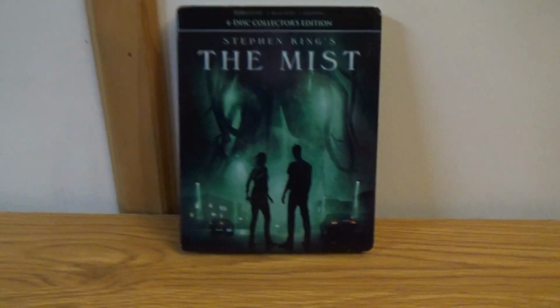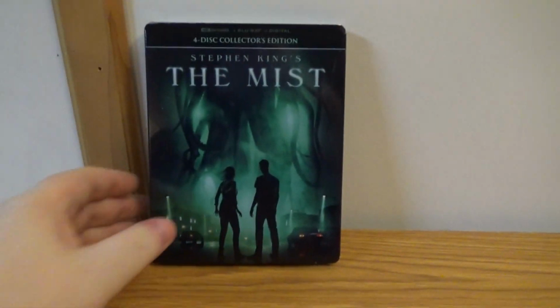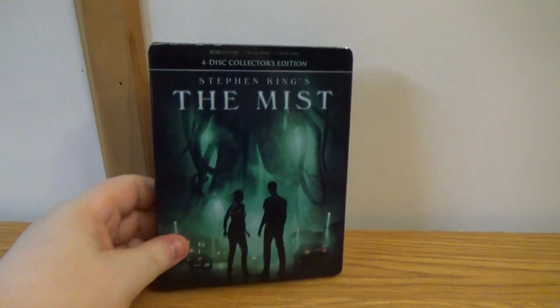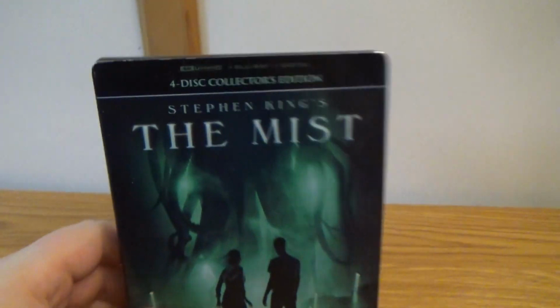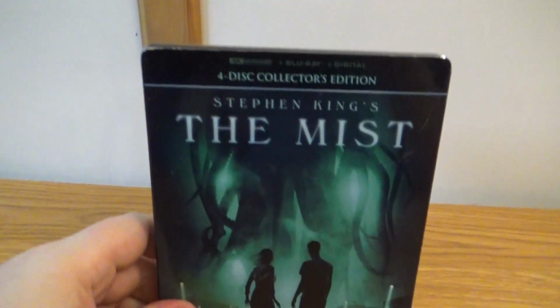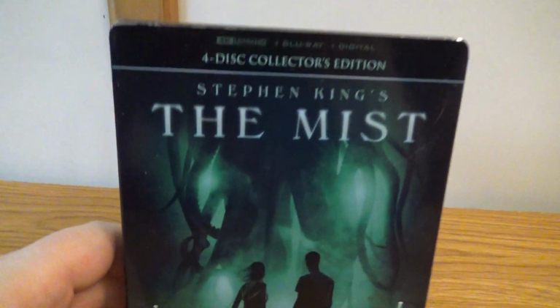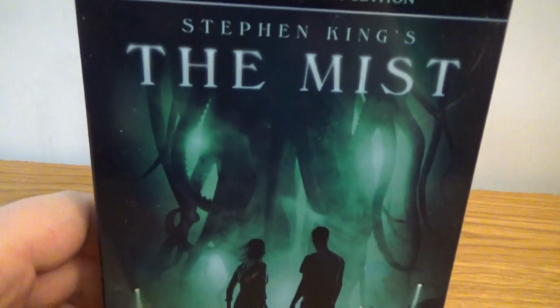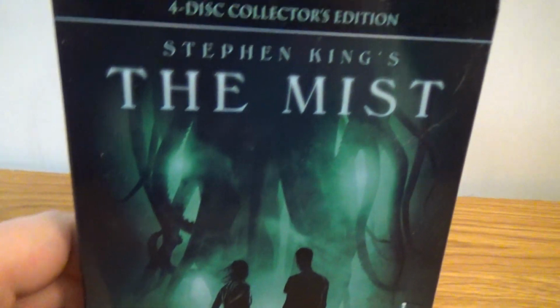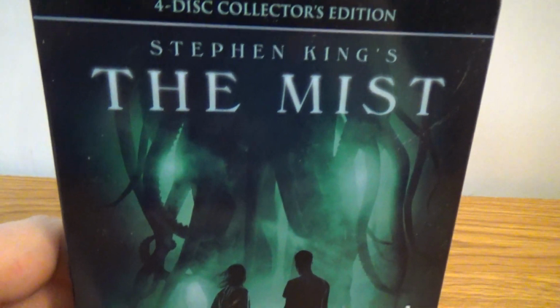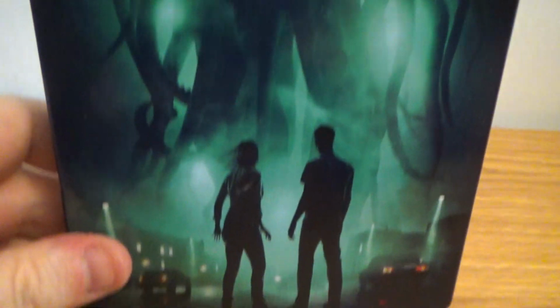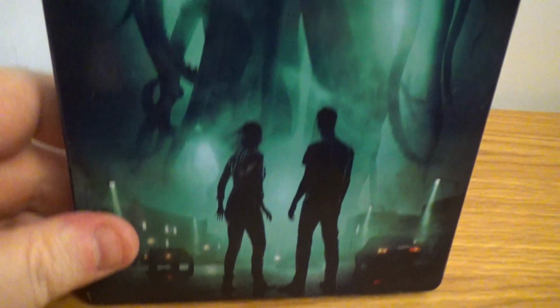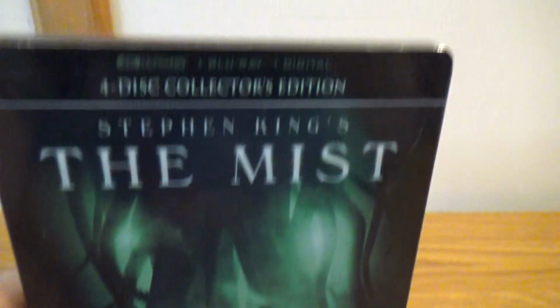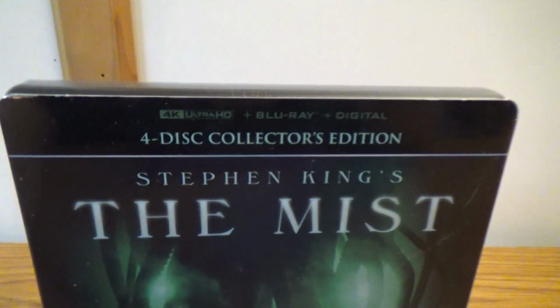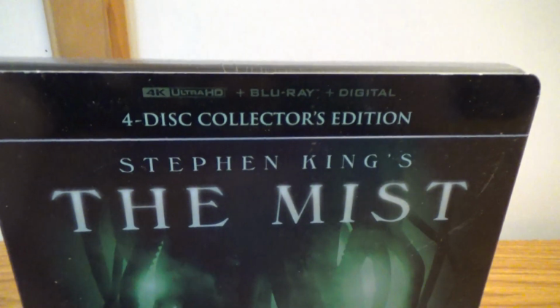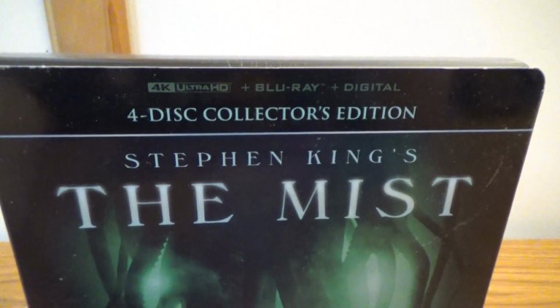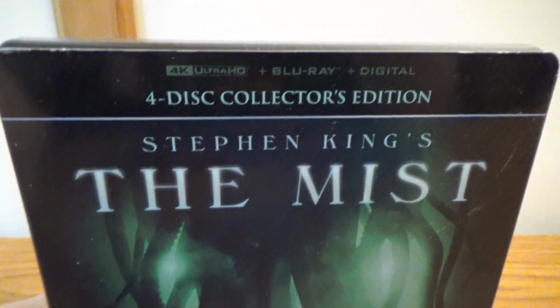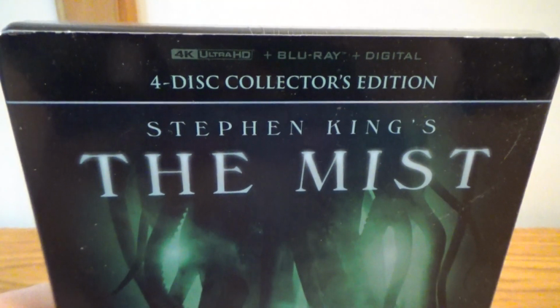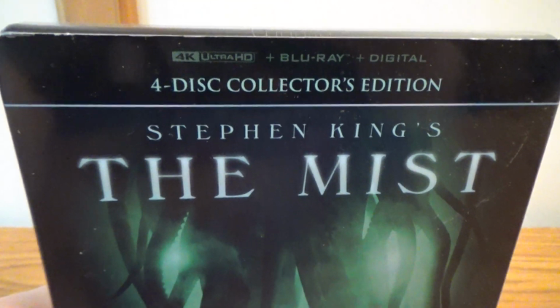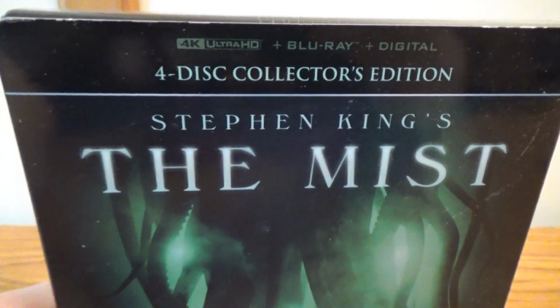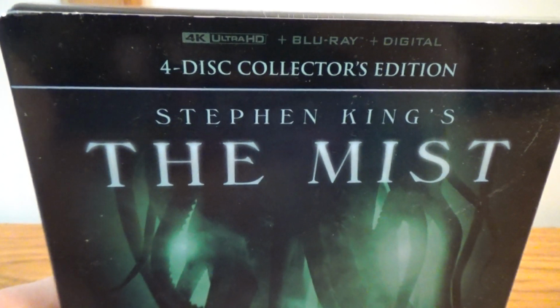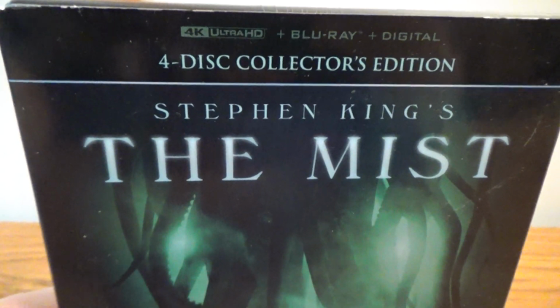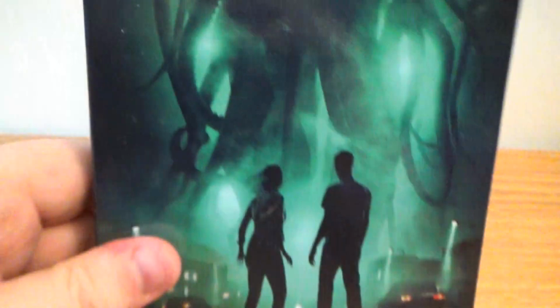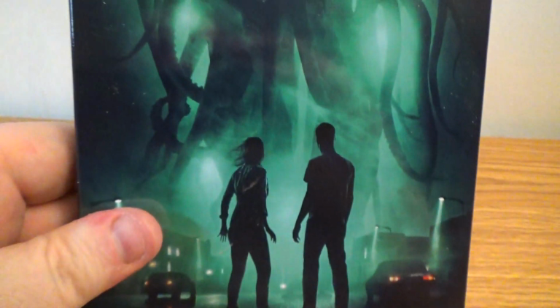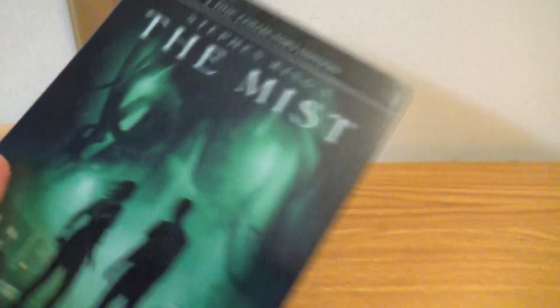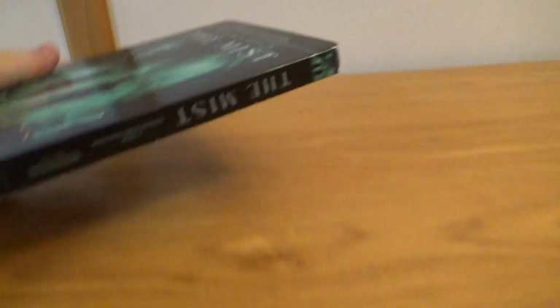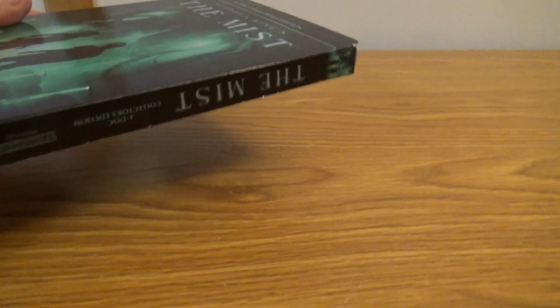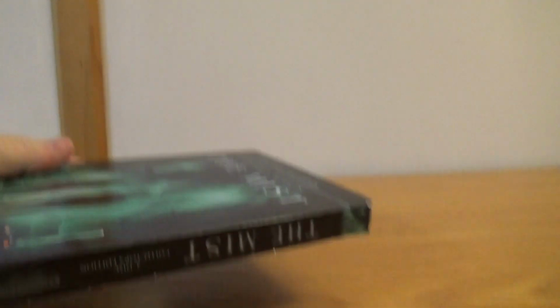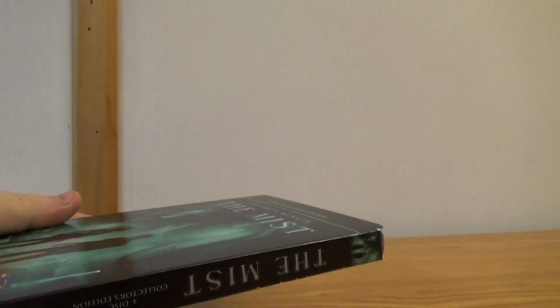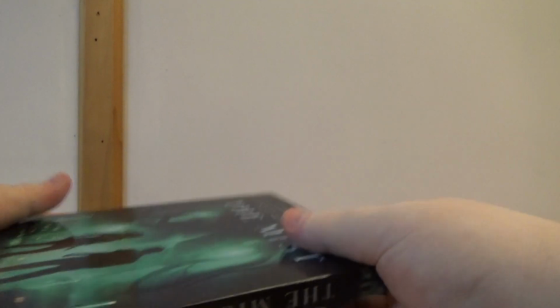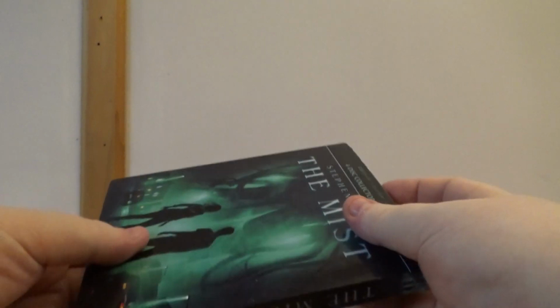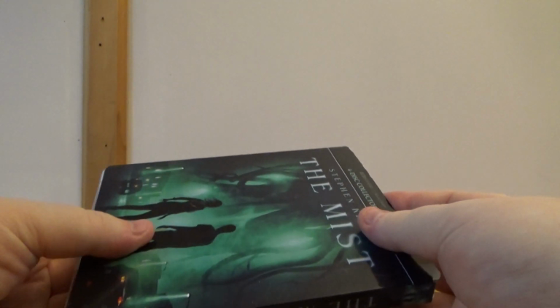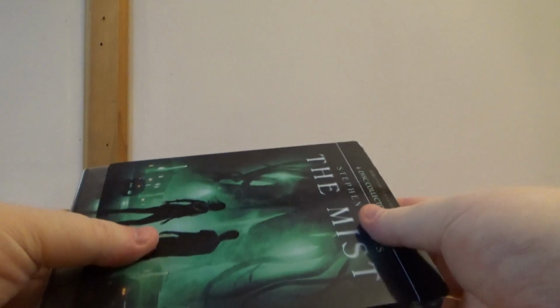We are back and today we're going to be unboxing Stephen King's The Mist 4K plus Blu-ray. This is a four disc collector's edition. Let's get into it. It's a really cool movie.